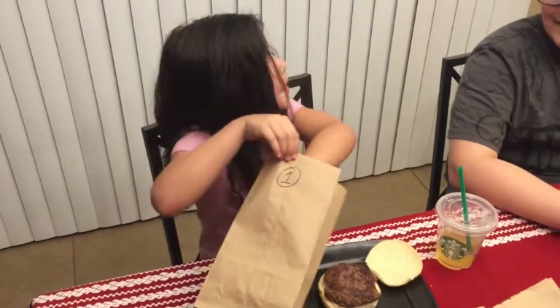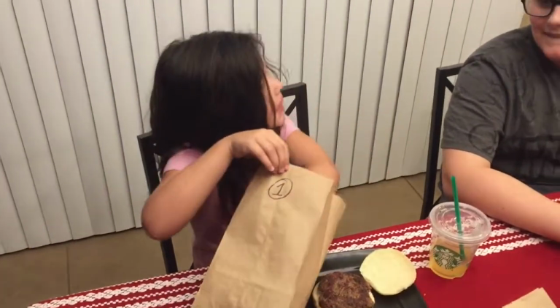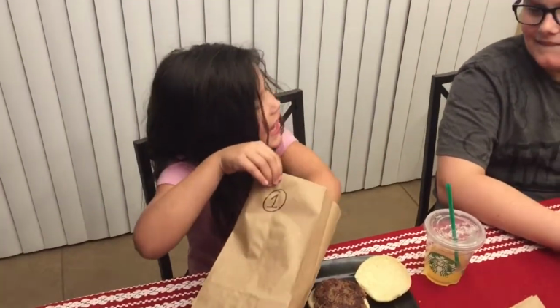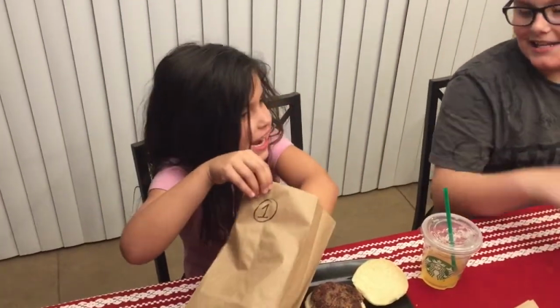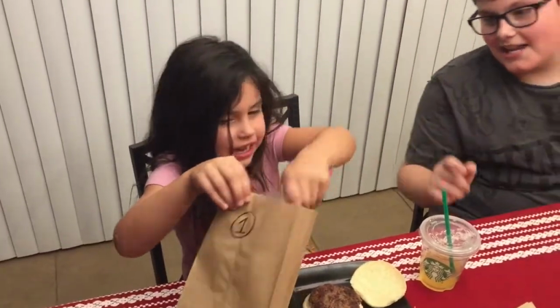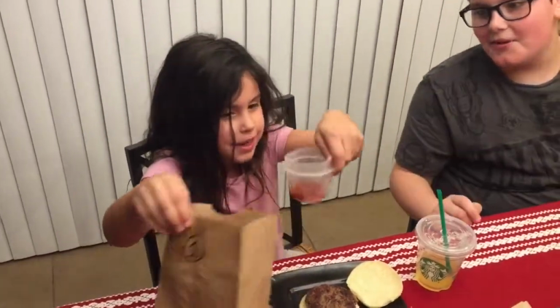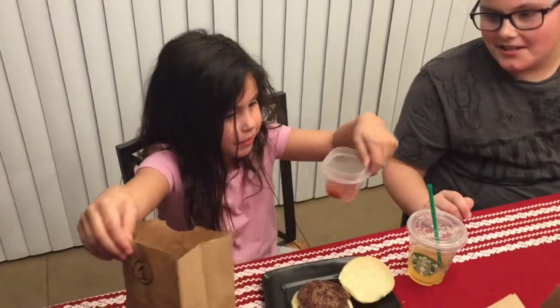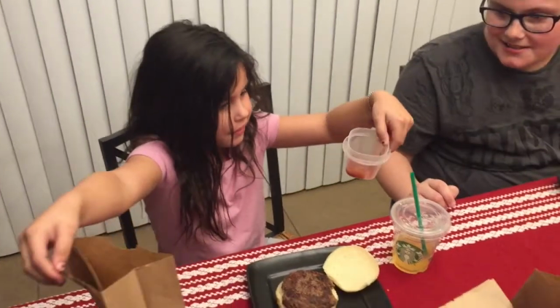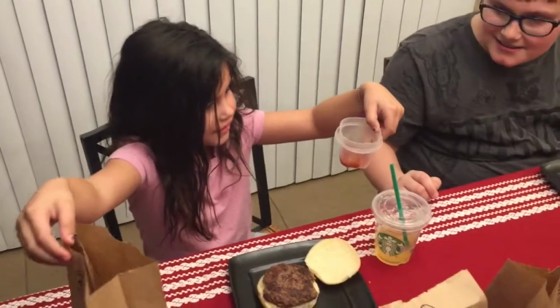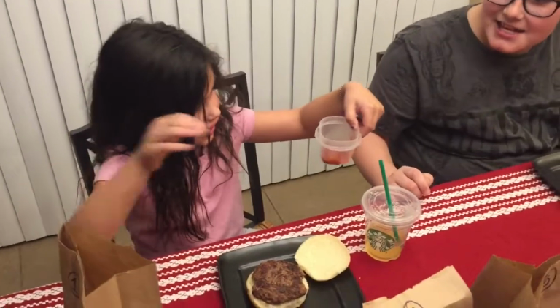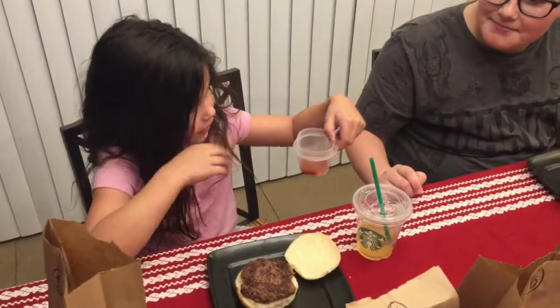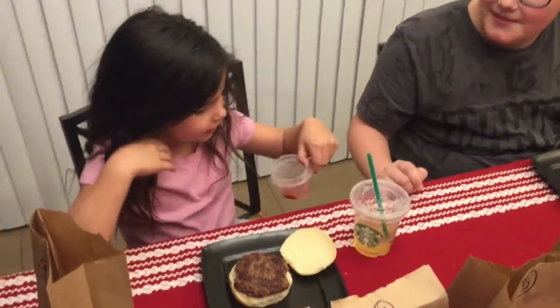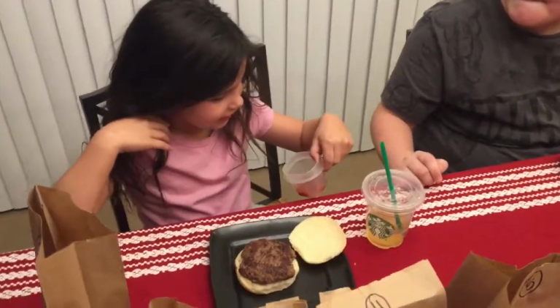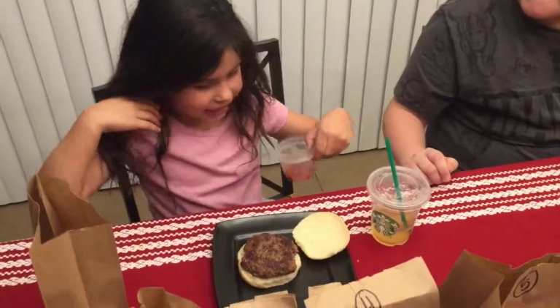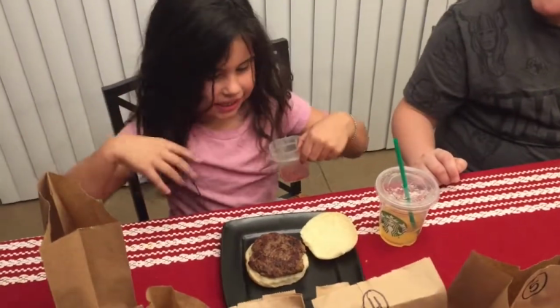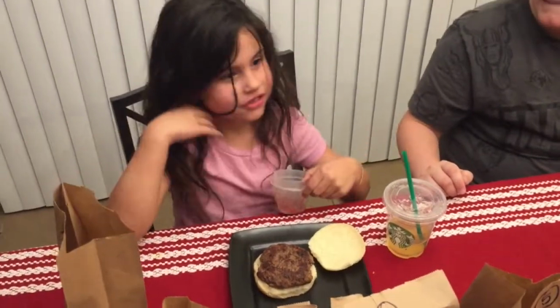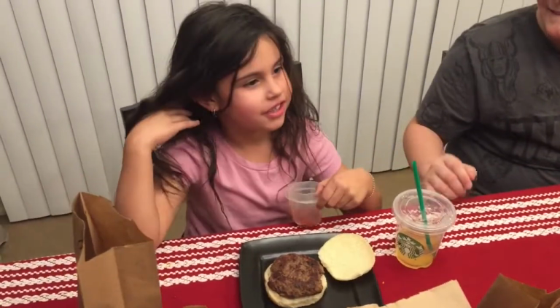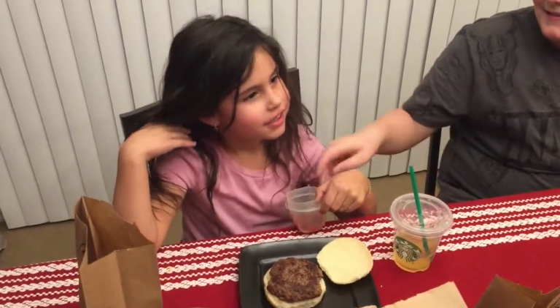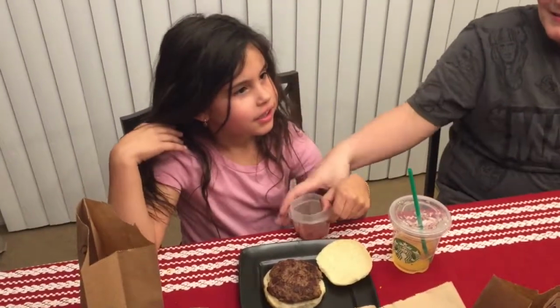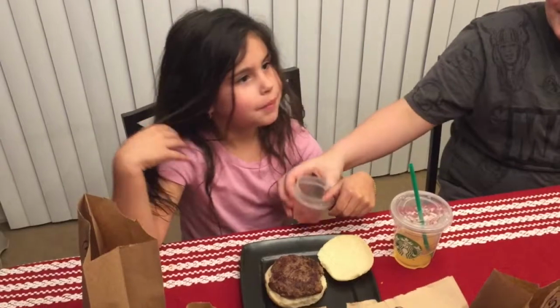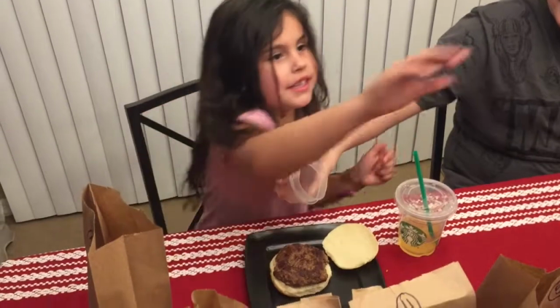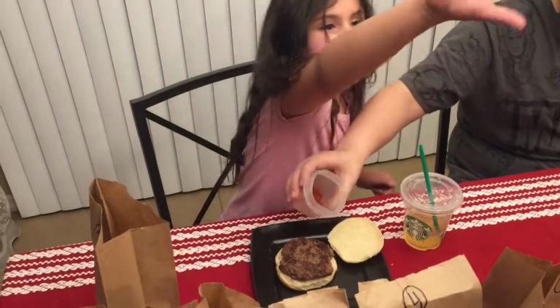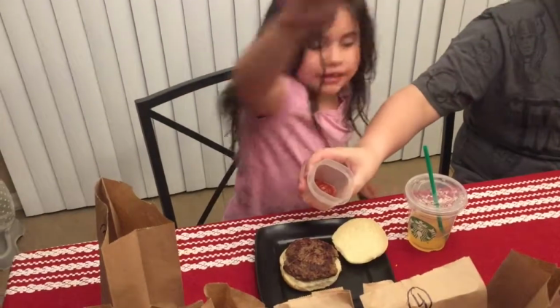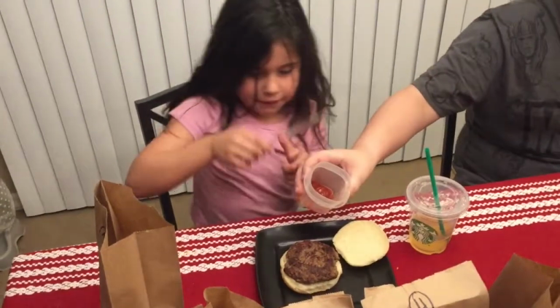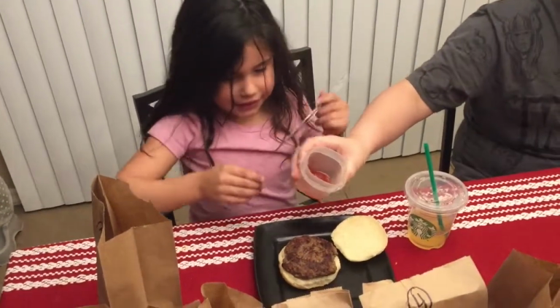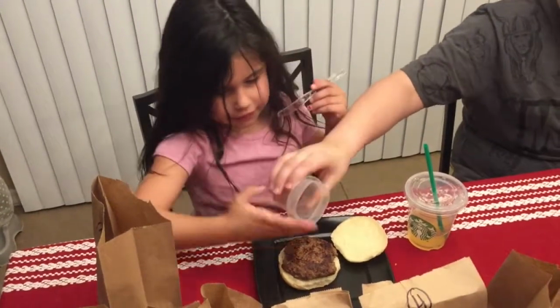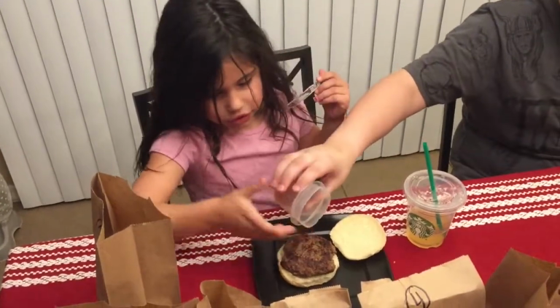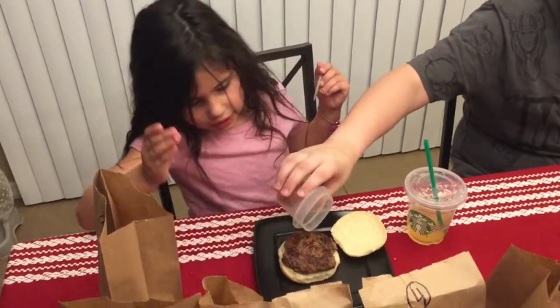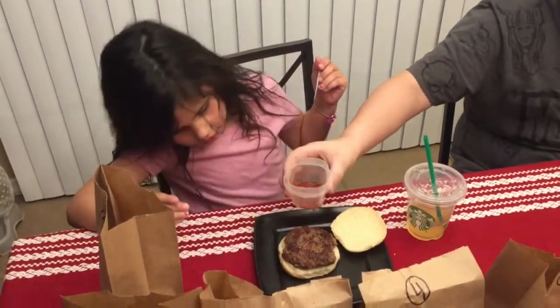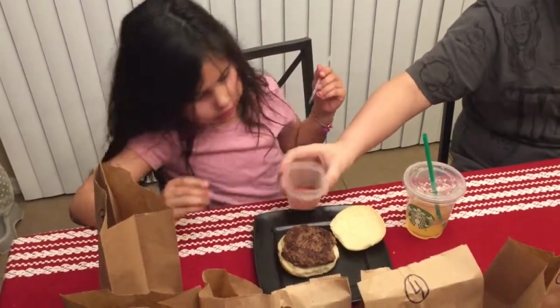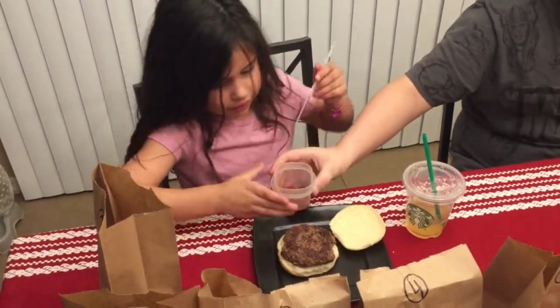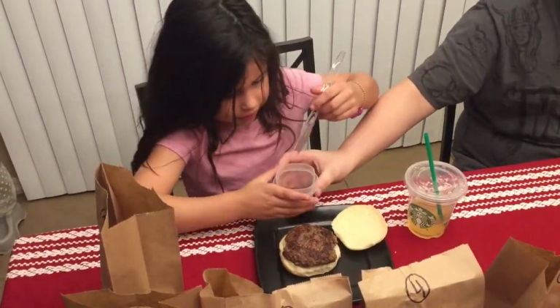Number one — ketchup! Yeah, ketchup or hot sauce? That's ketchup. Yeah, put it on your burger. Oh, she can do it herself.